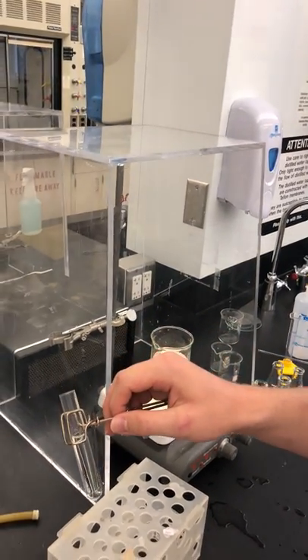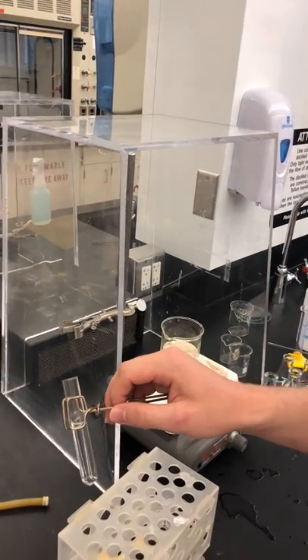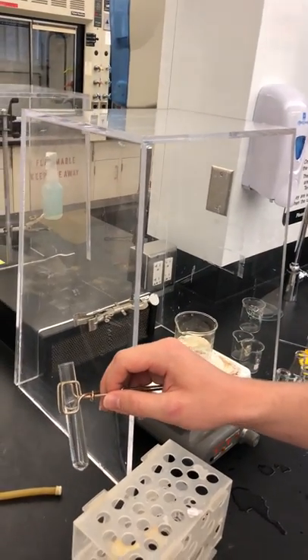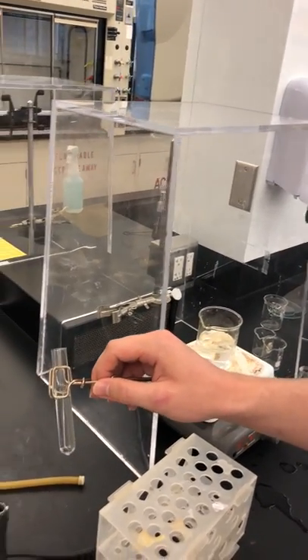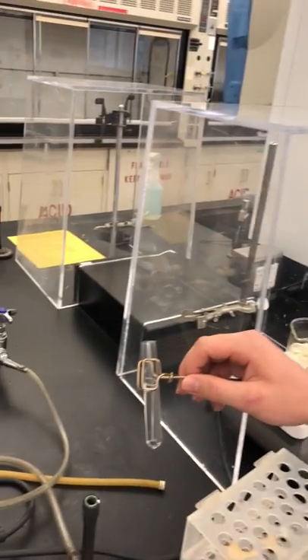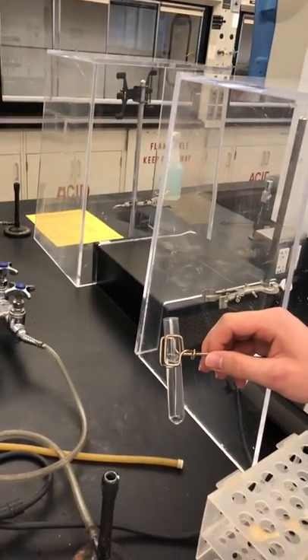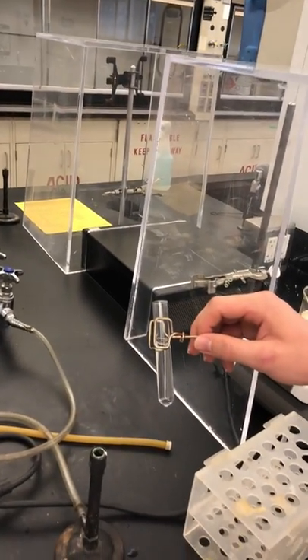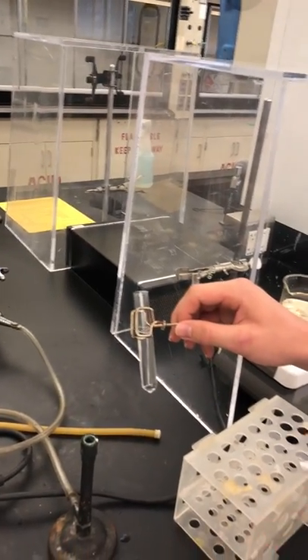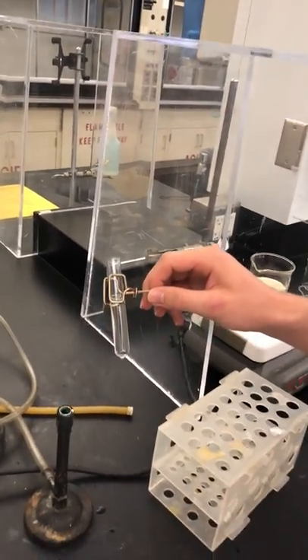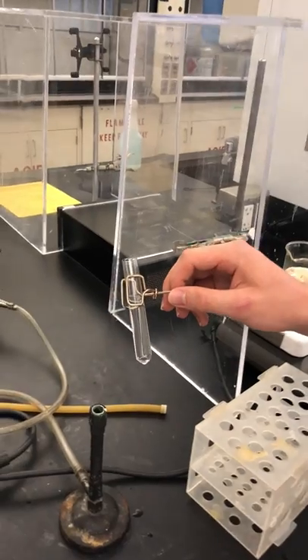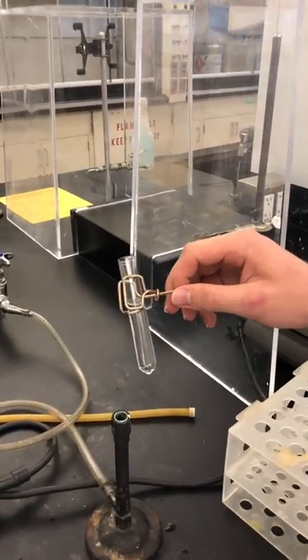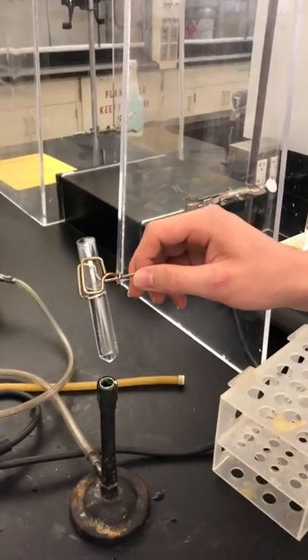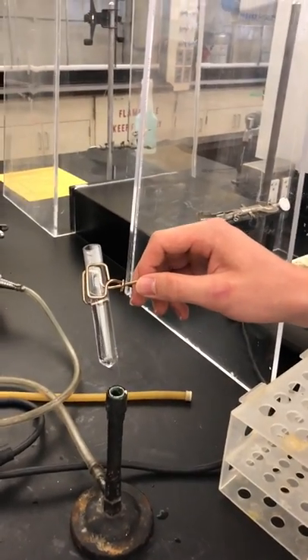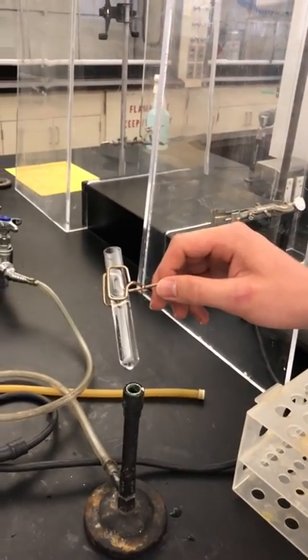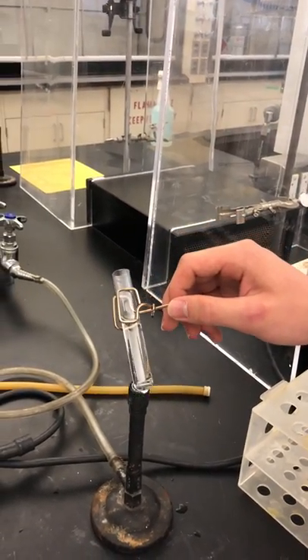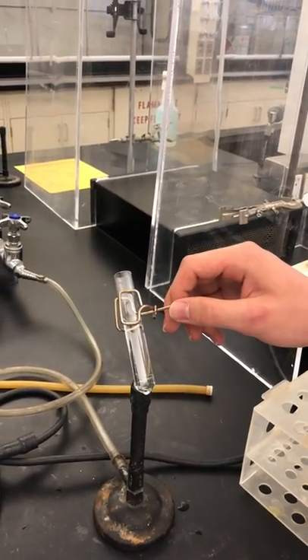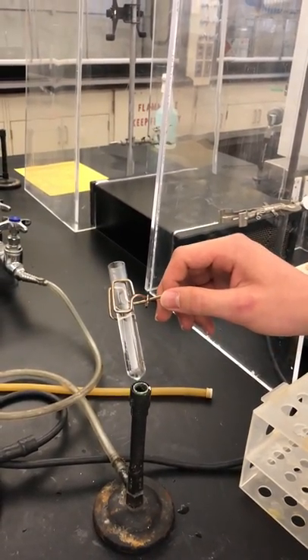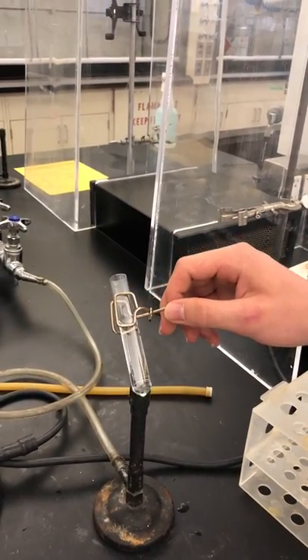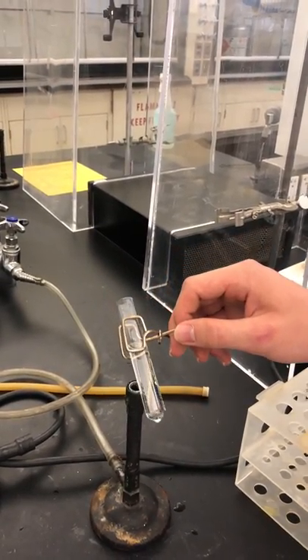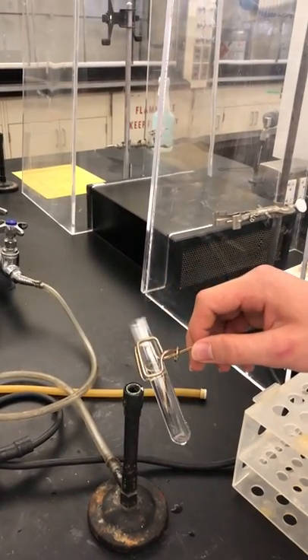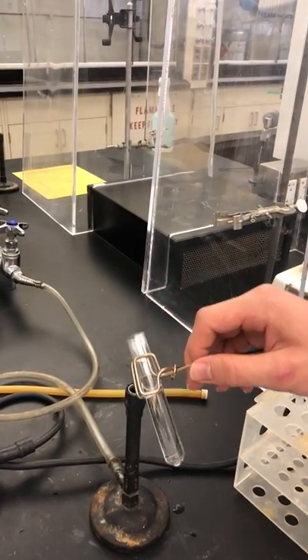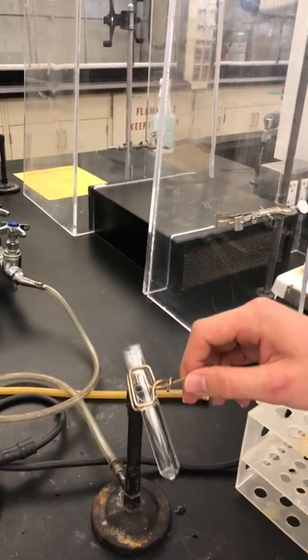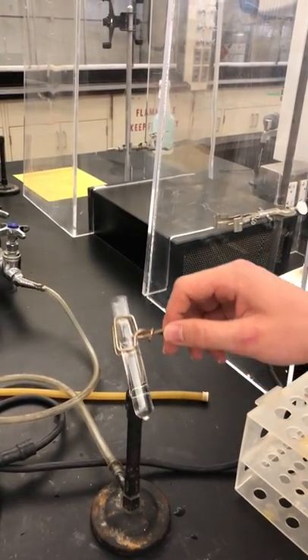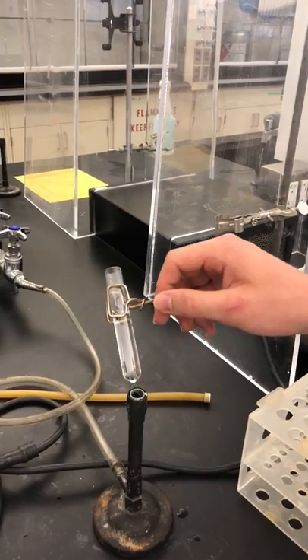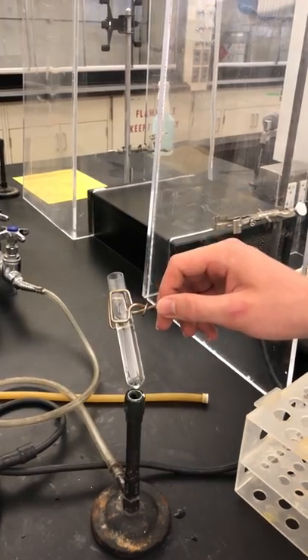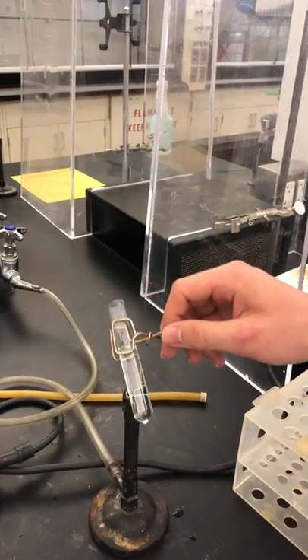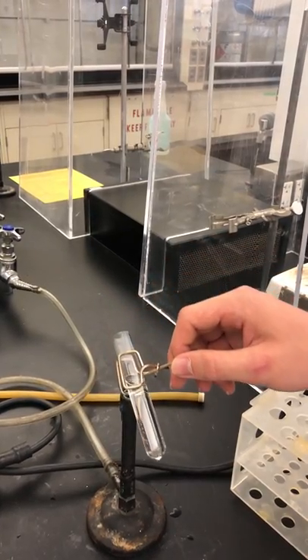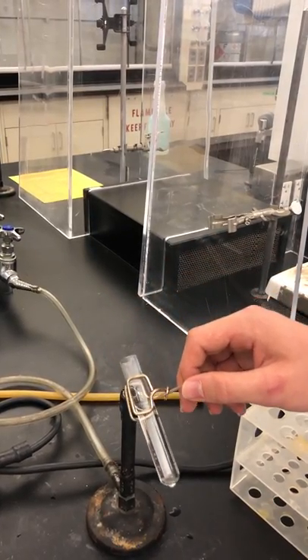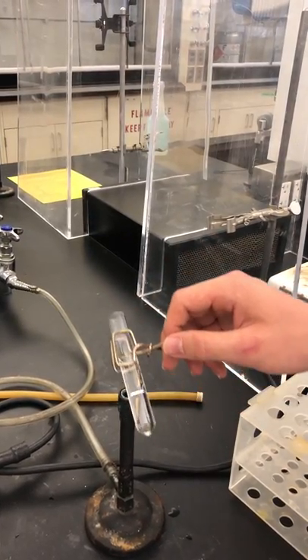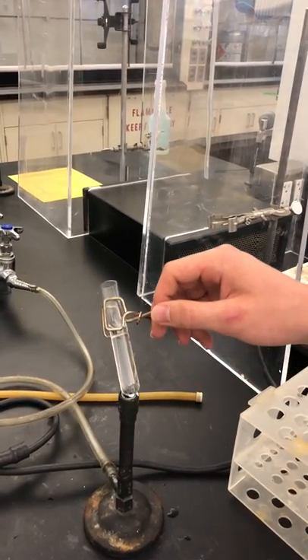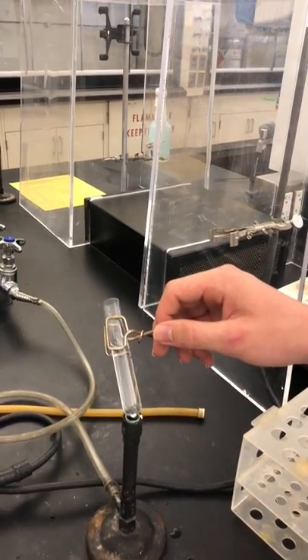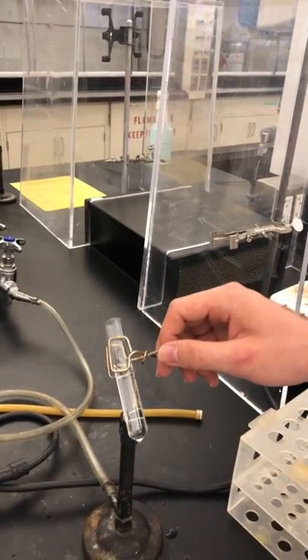Then, with the Bunsen burner on, you will place the tube over the flame, and you will run your test tube along the flame so that you're not heating just one spot of the test tube.